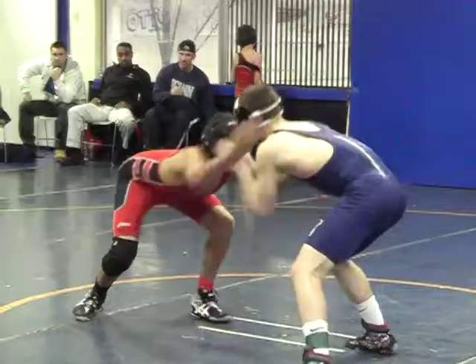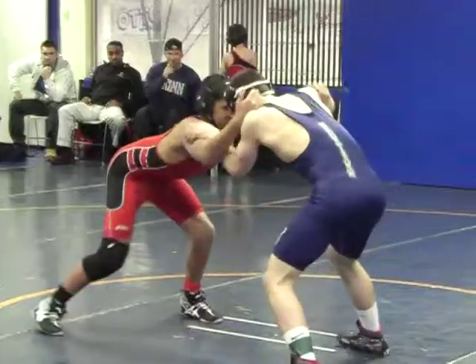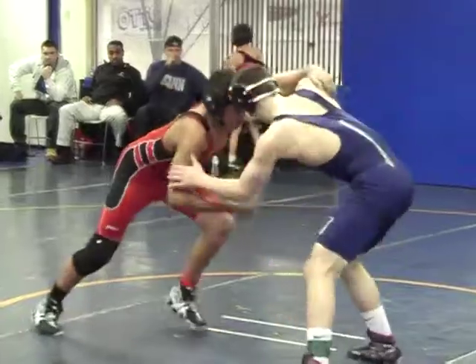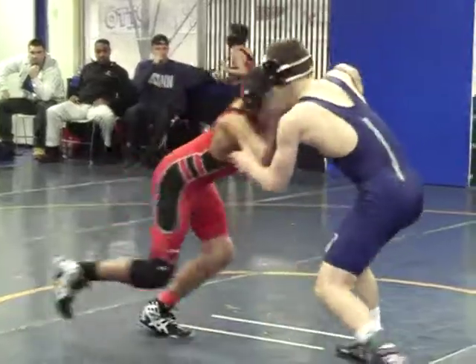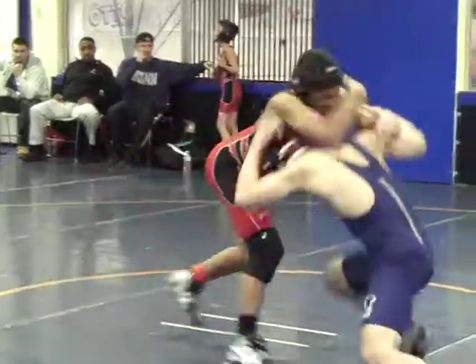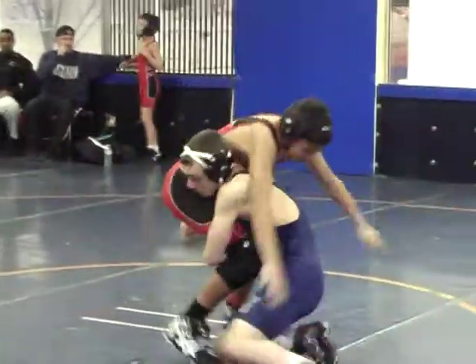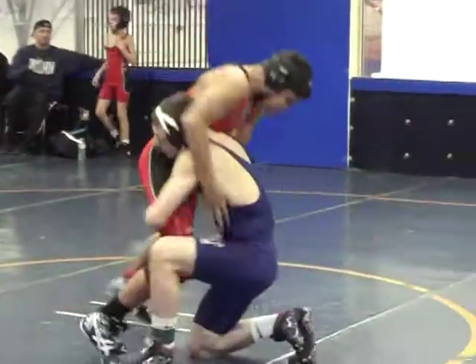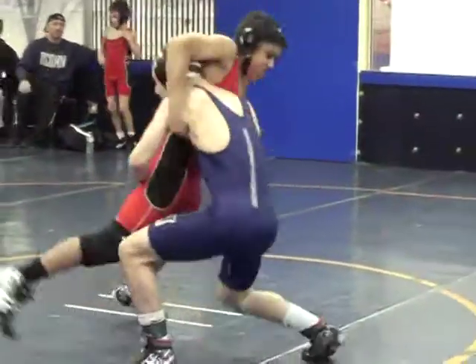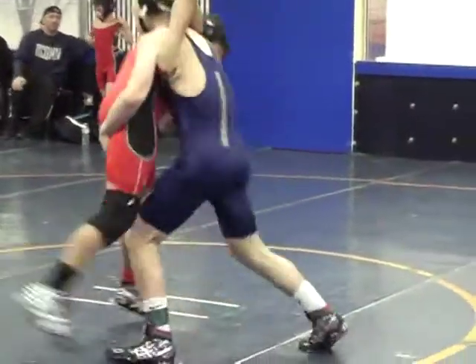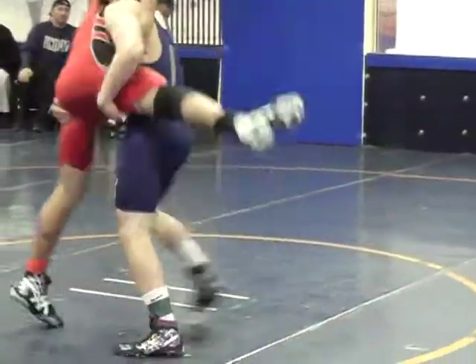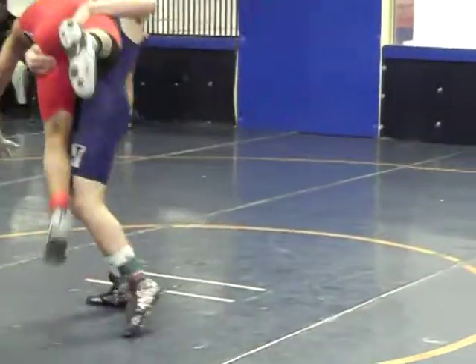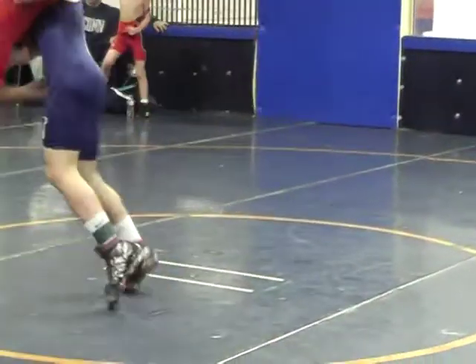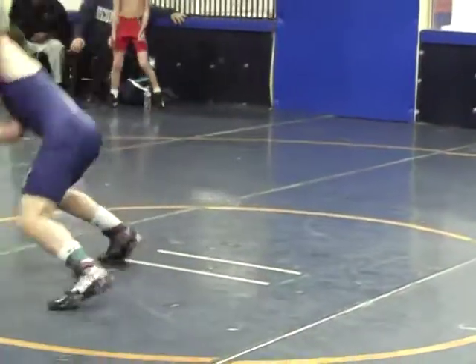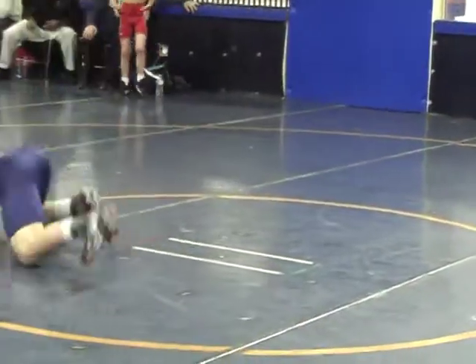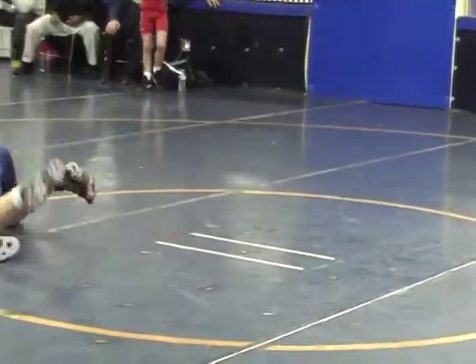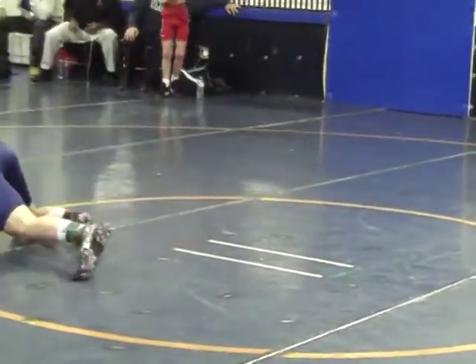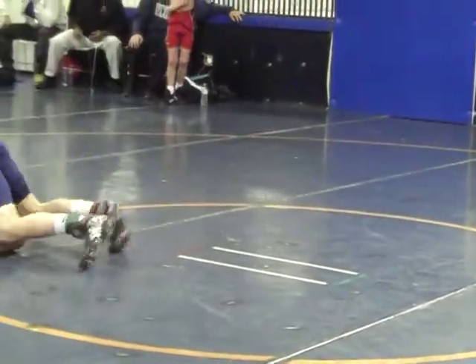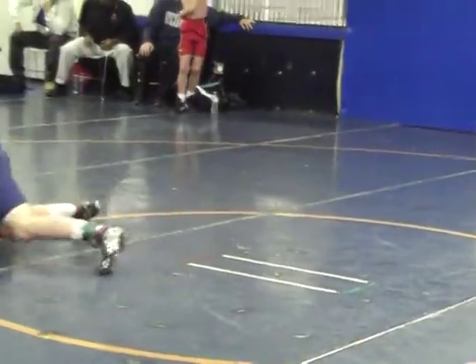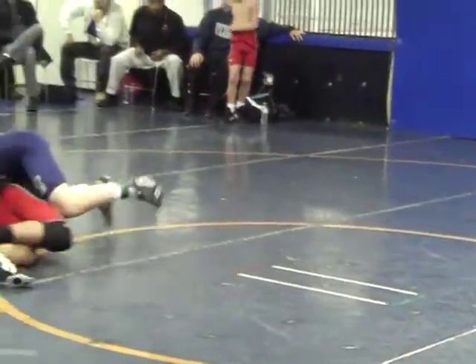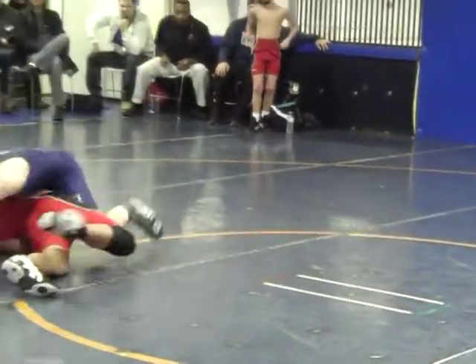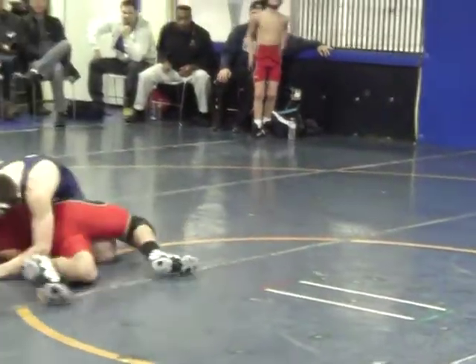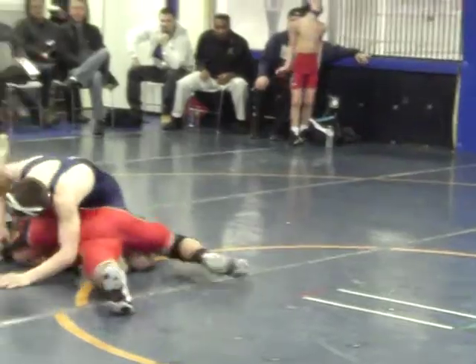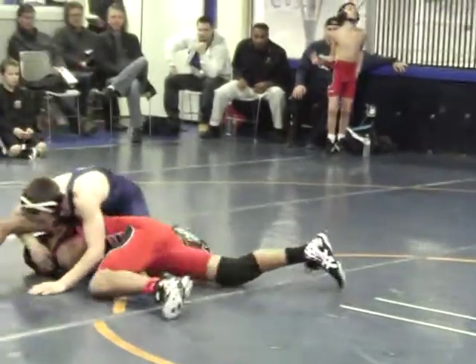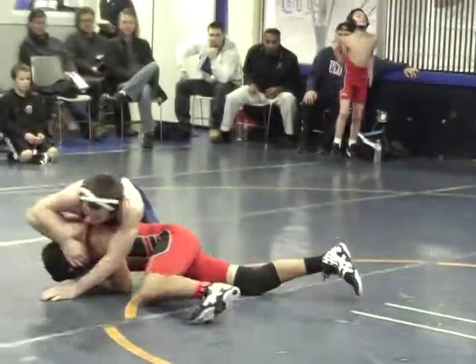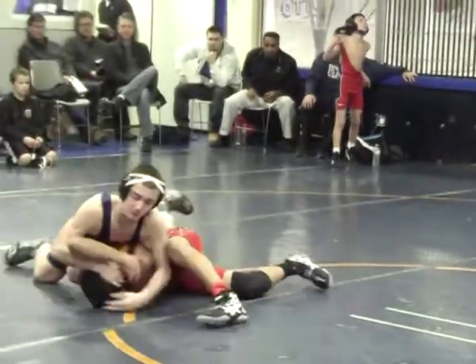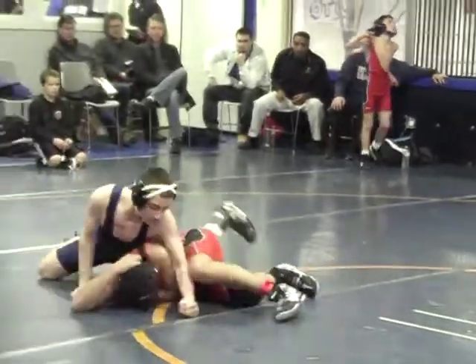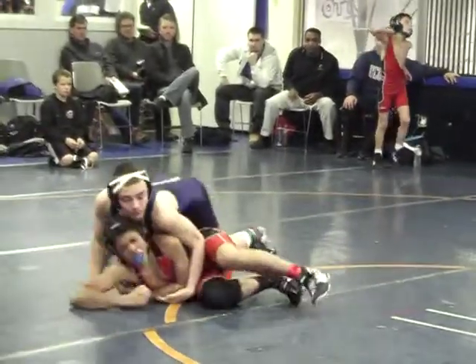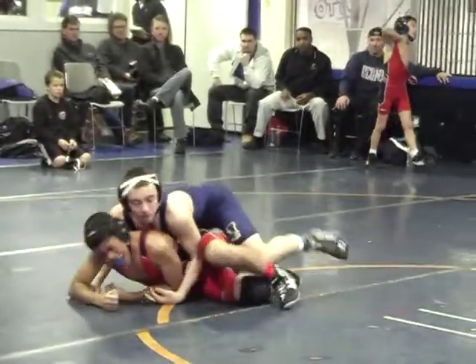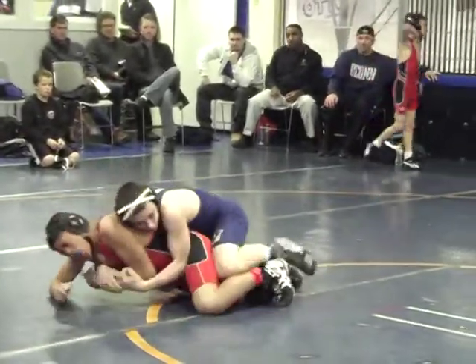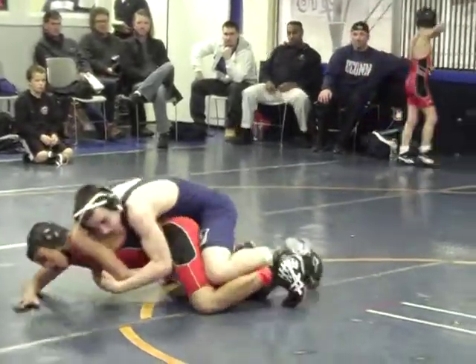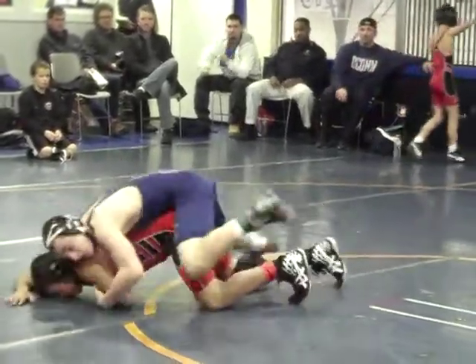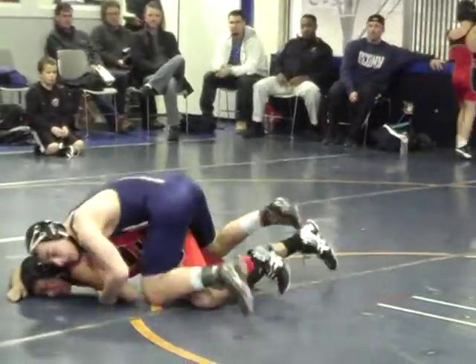You have to get down on that leg. There's no problem now, right? You have to get down on that leg, okay? Relax, relax.